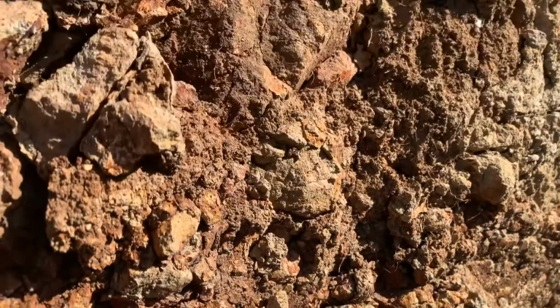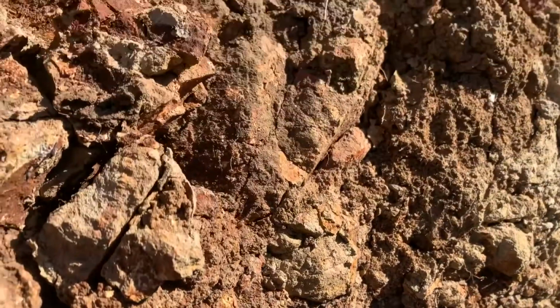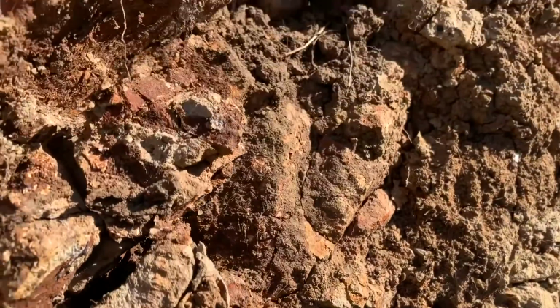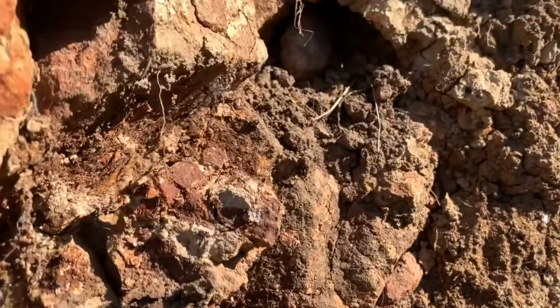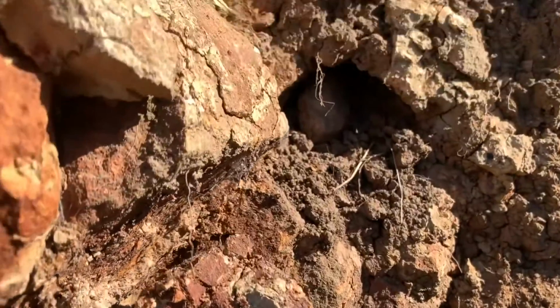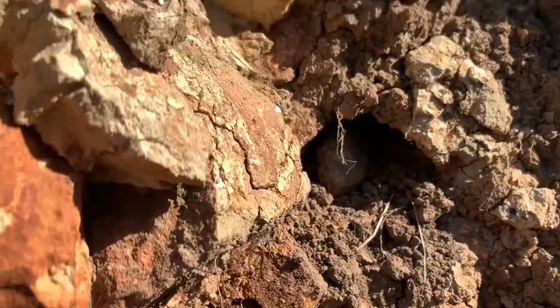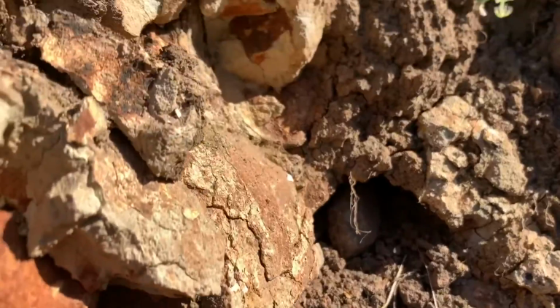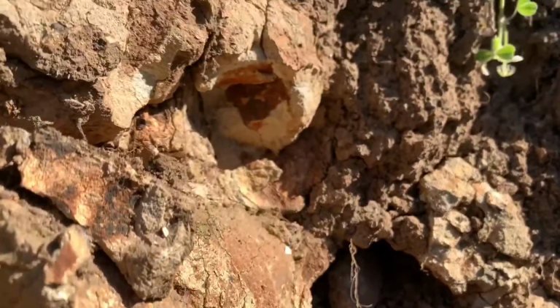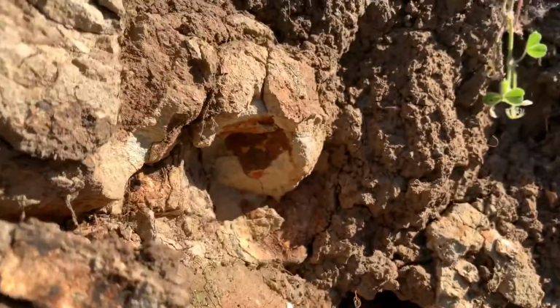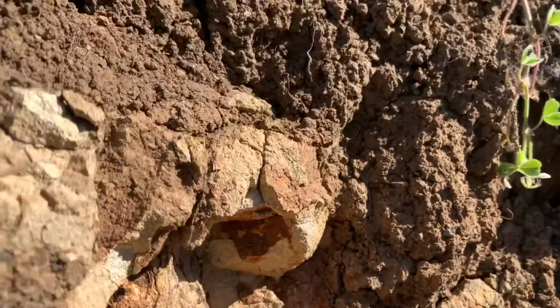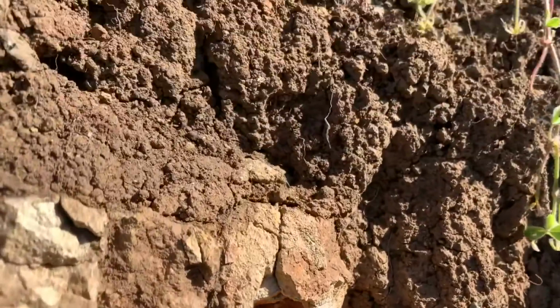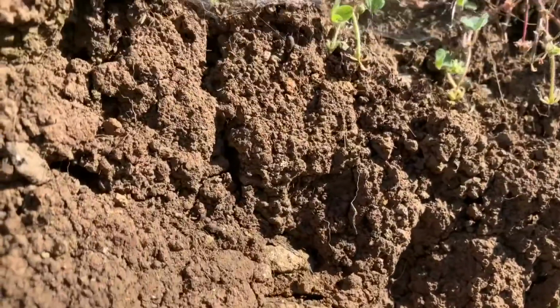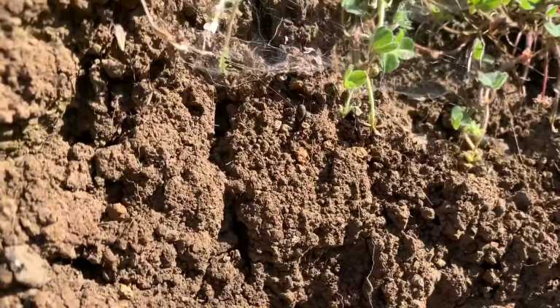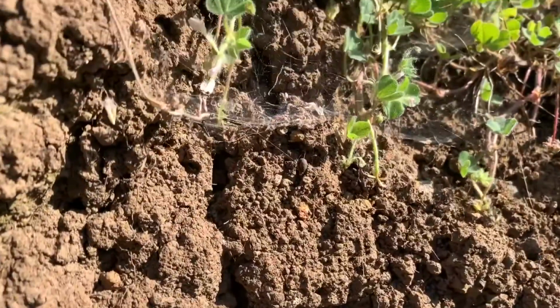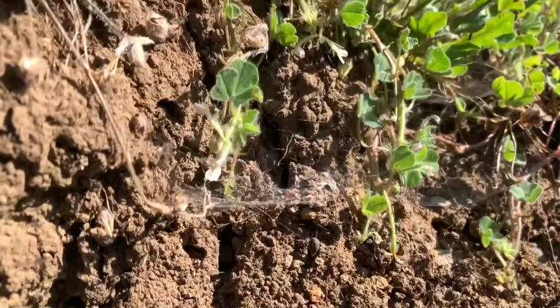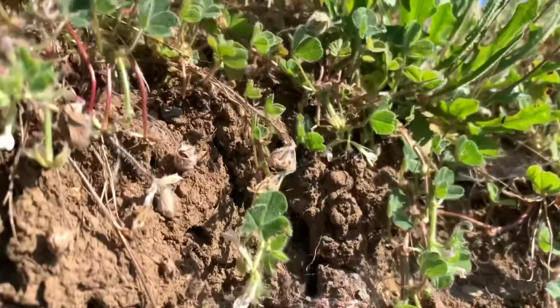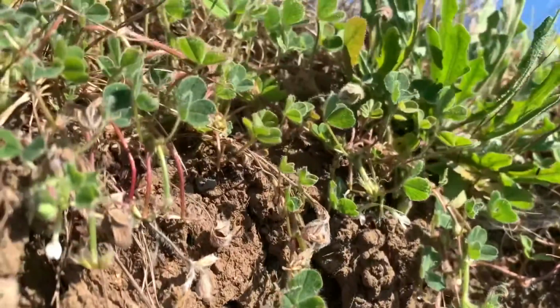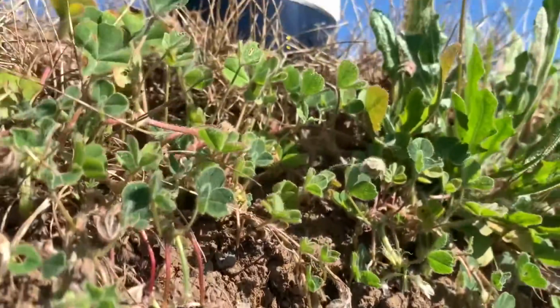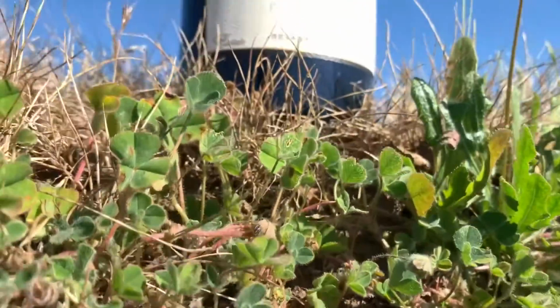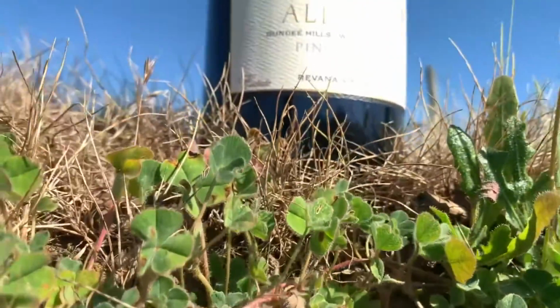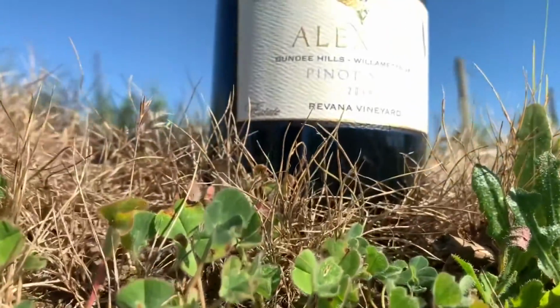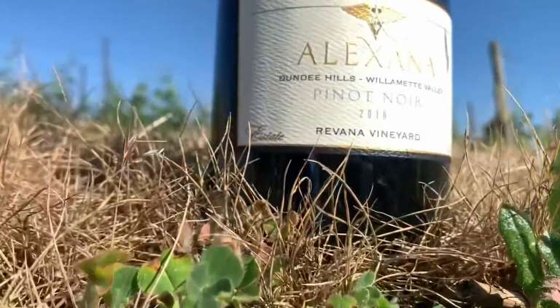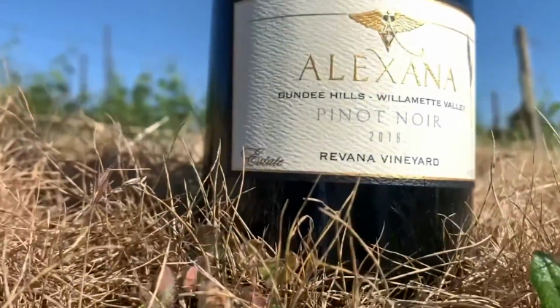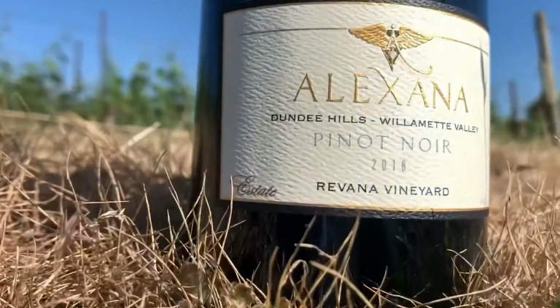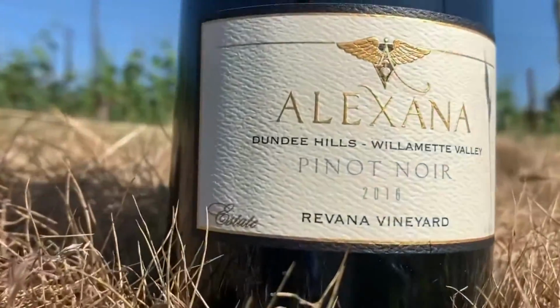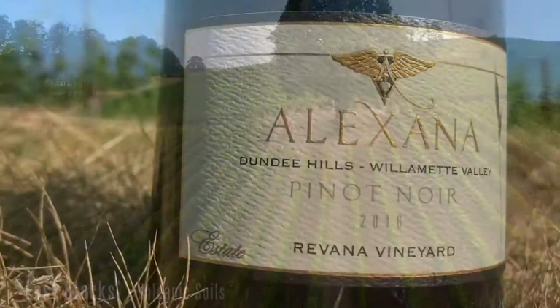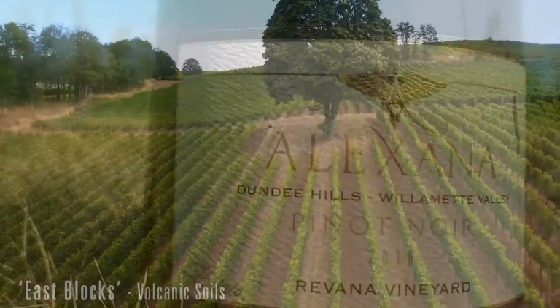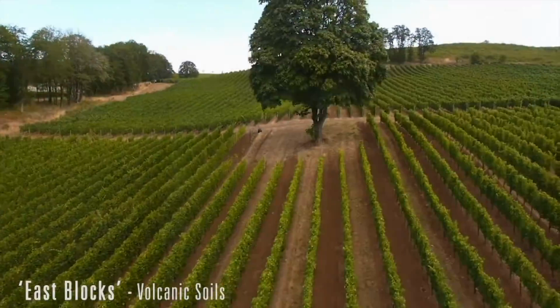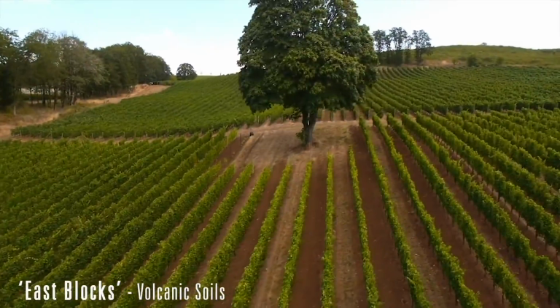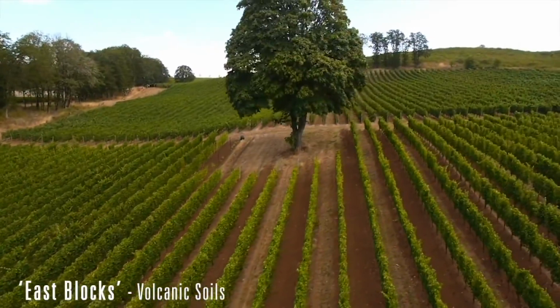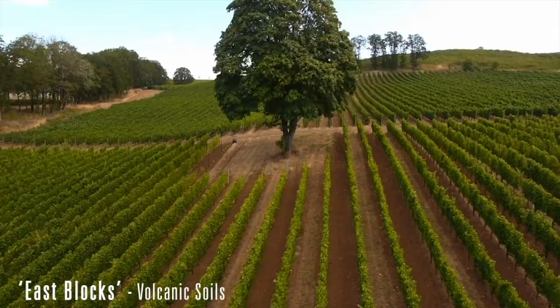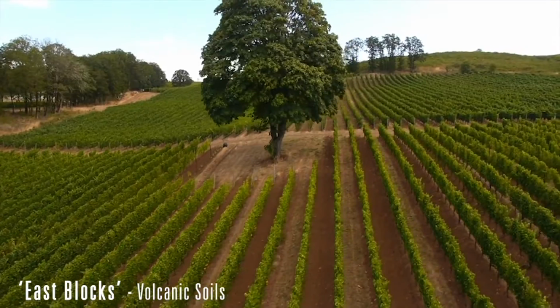It's fairly dry right now, and it's a really easy soil to grow grapes in because it's not overly vigorous — it really allows the vine to get deep, grow well, and make some really complex, concentrated wines.